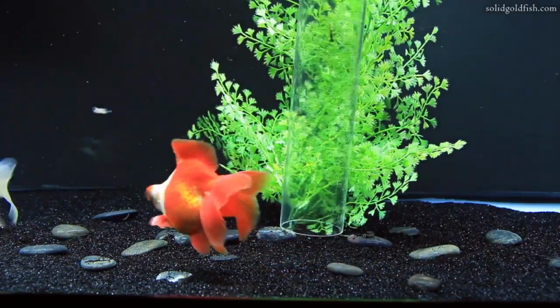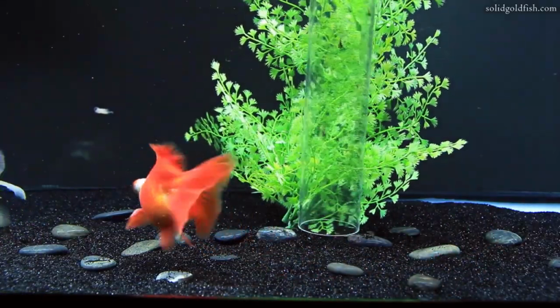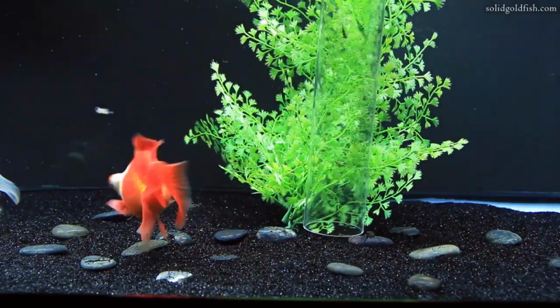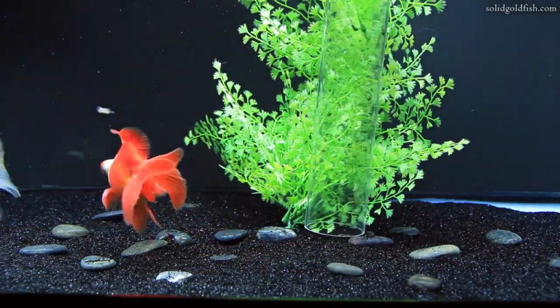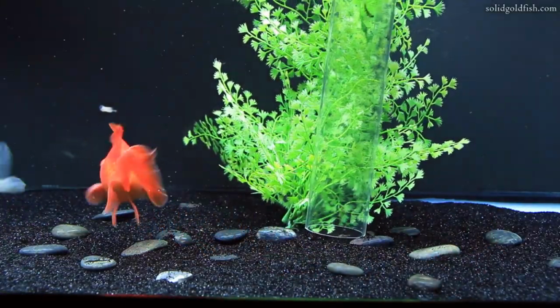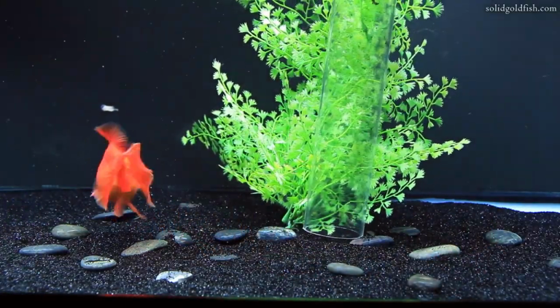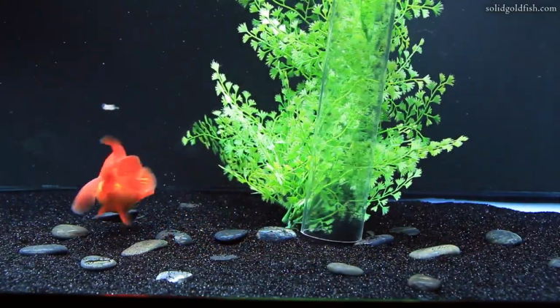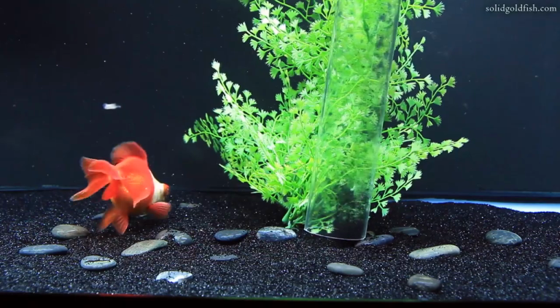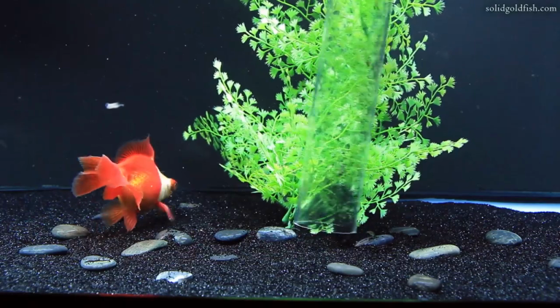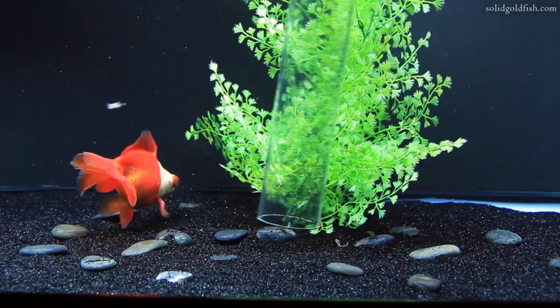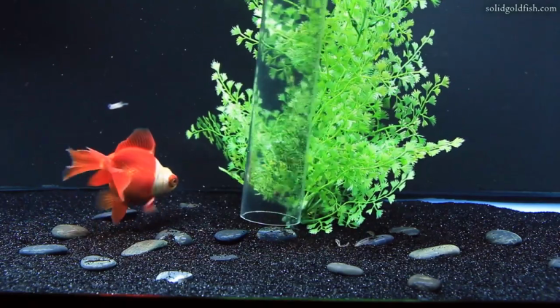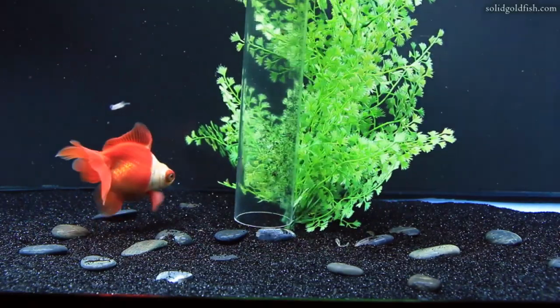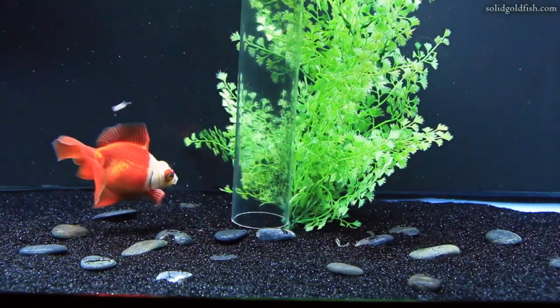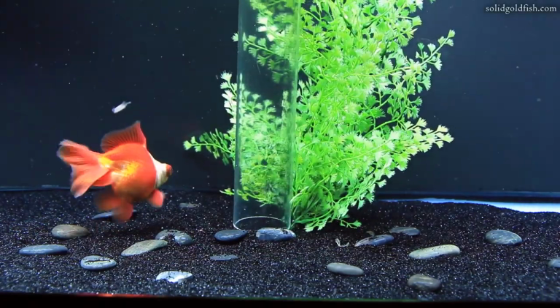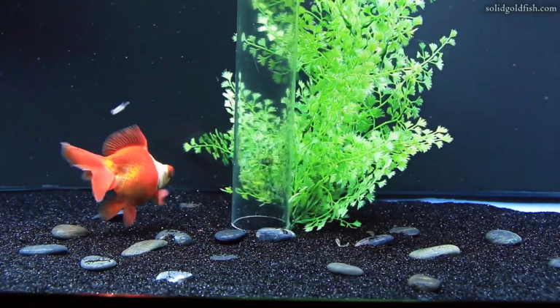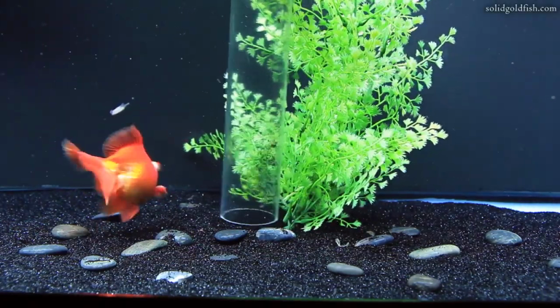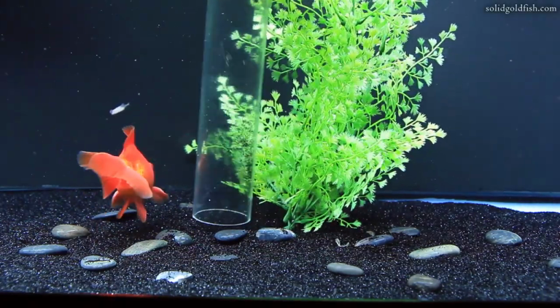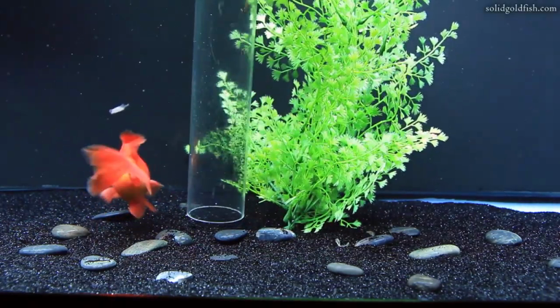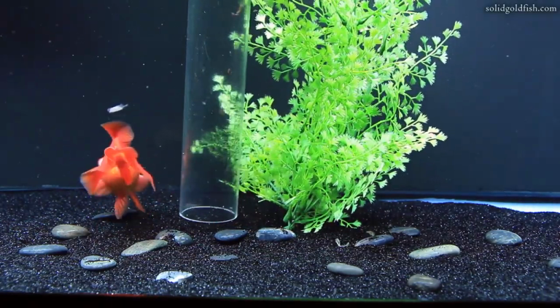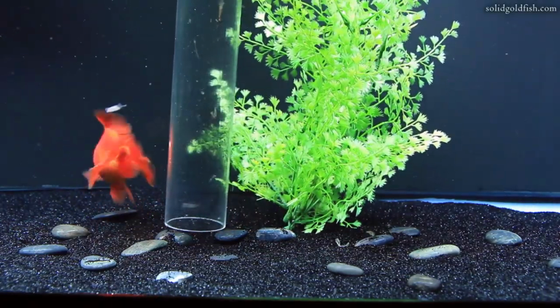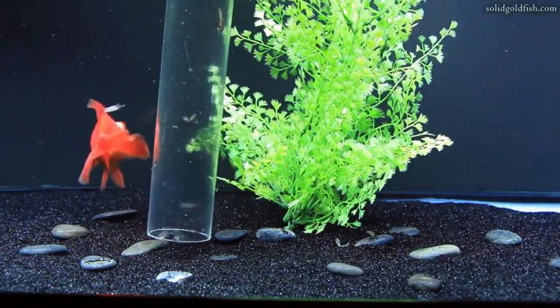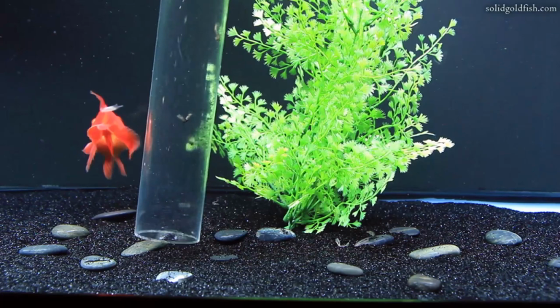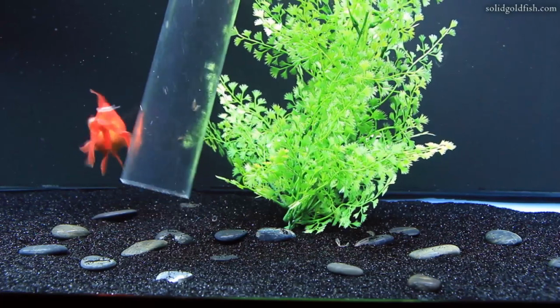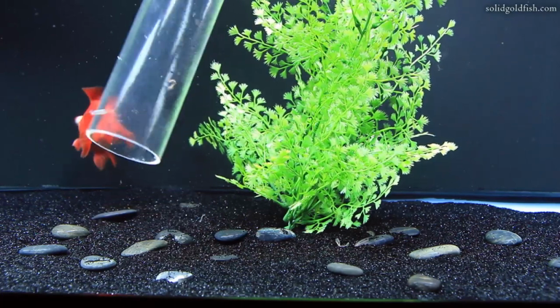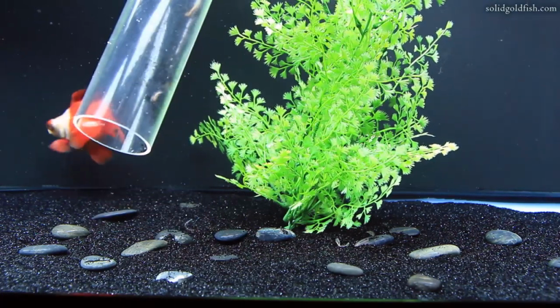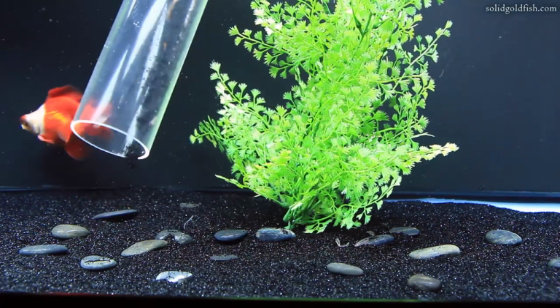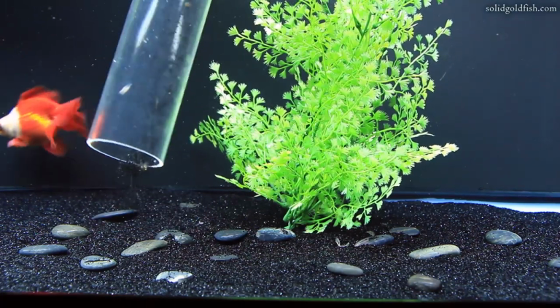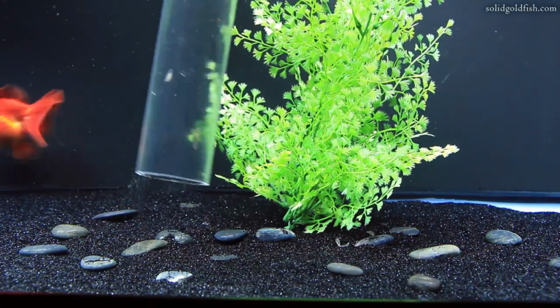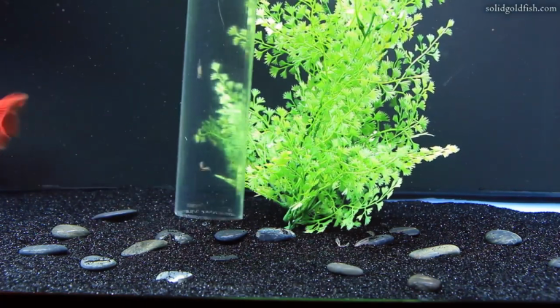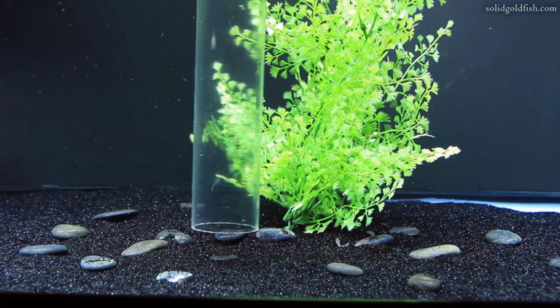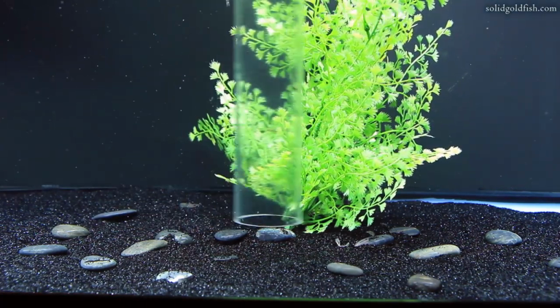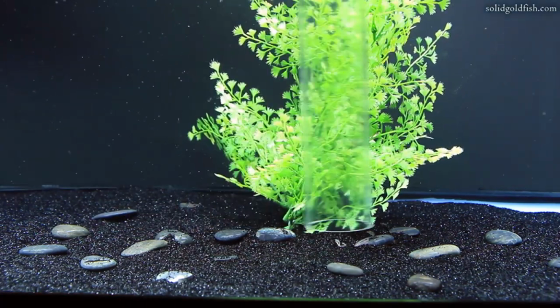The sand I'm using, which is CaribSea Tahitian Moon sand, is pretty heavy, so even if you accidentally push the siphon down into the substrate you probably won't end up siphoning away too much sand. It will pick the sand up, but most of it just kind of swirls around and then falls back down.